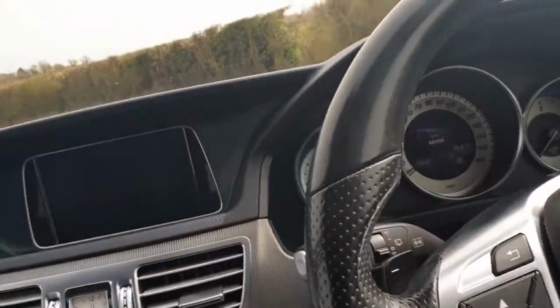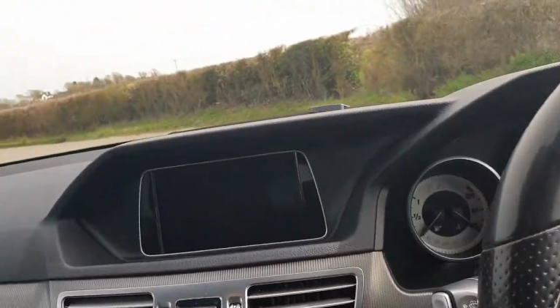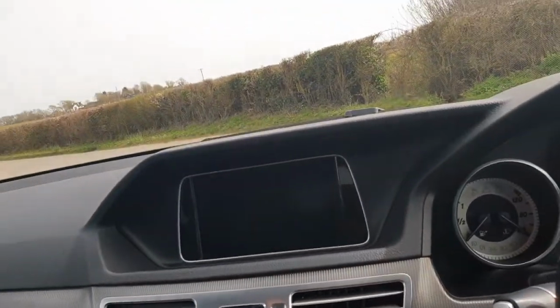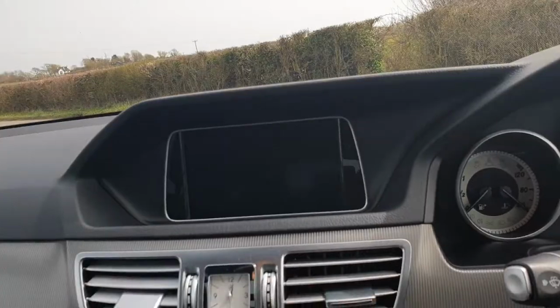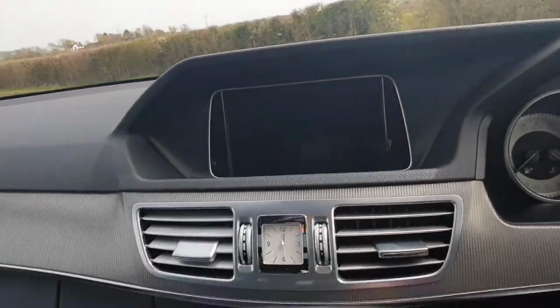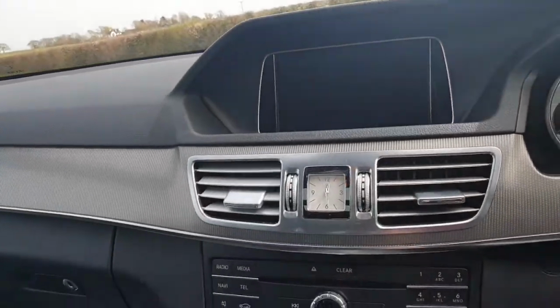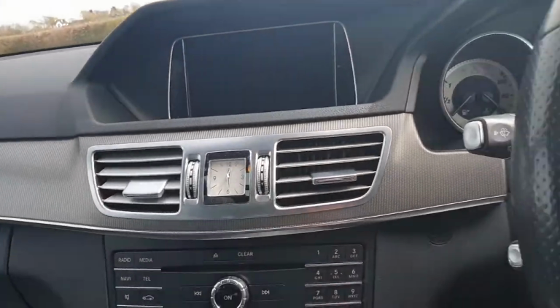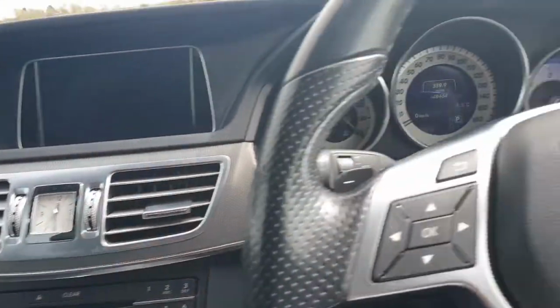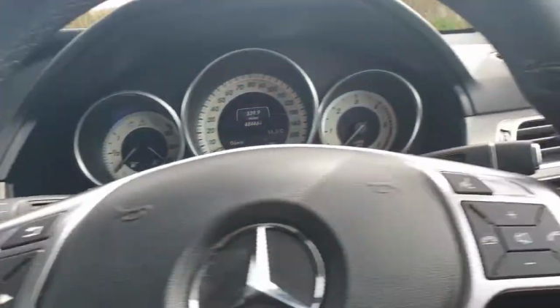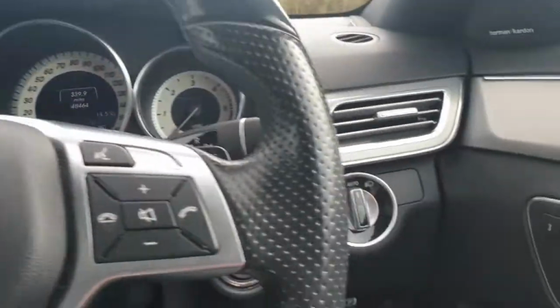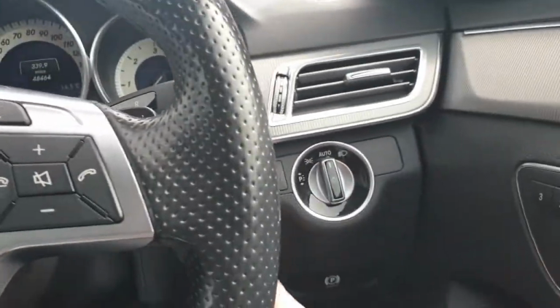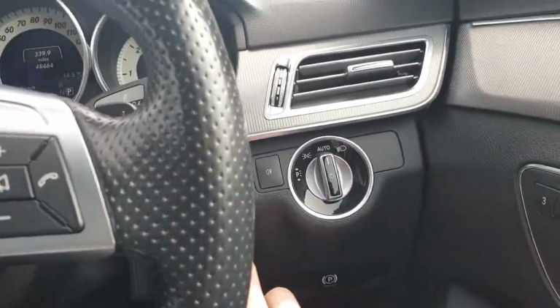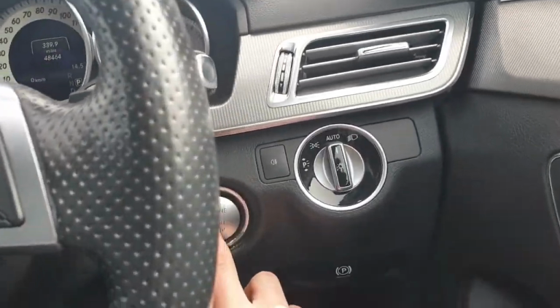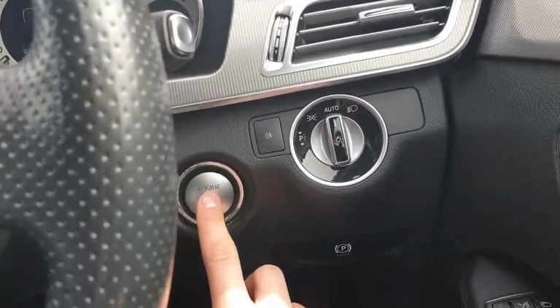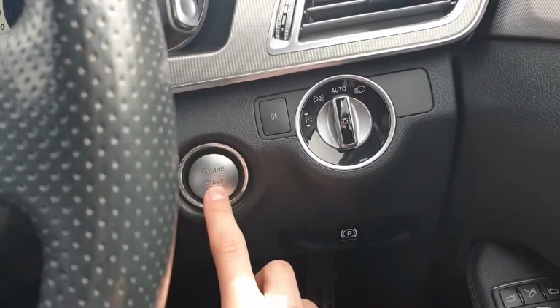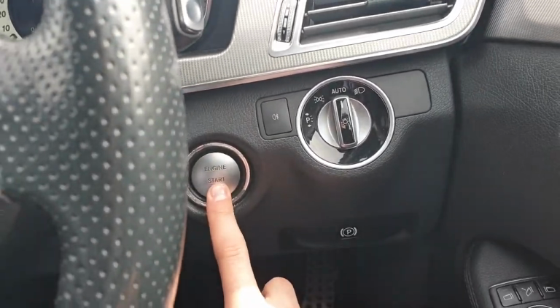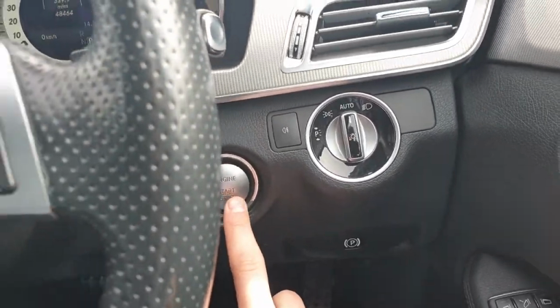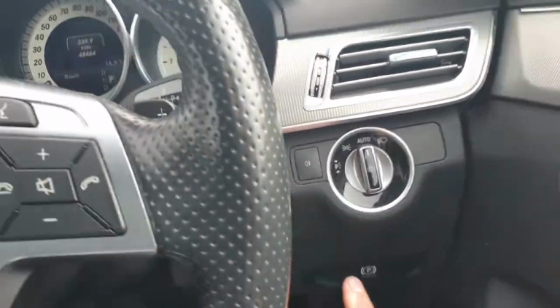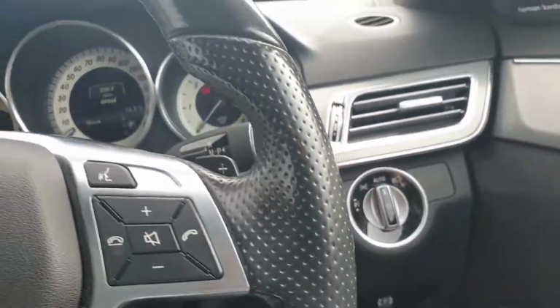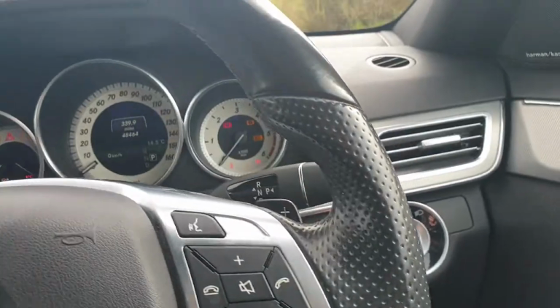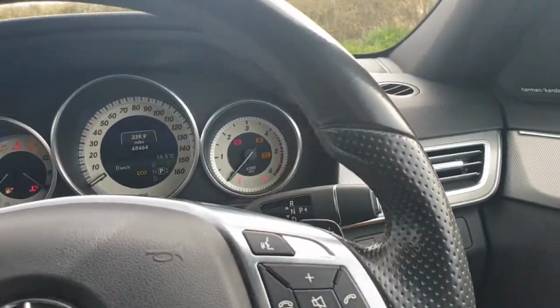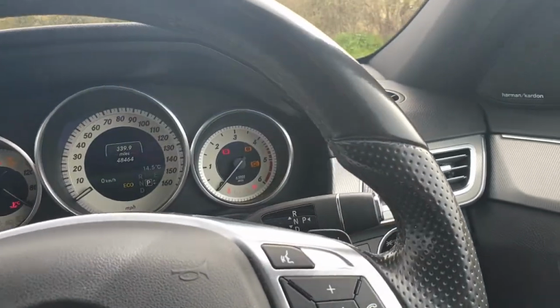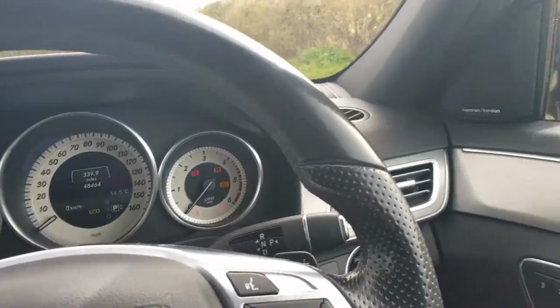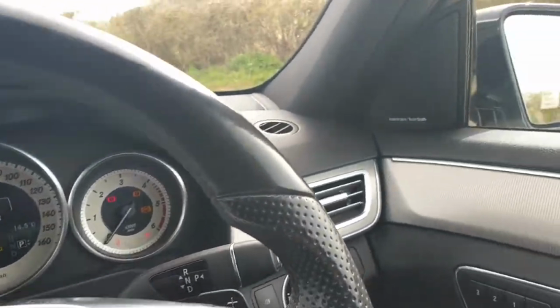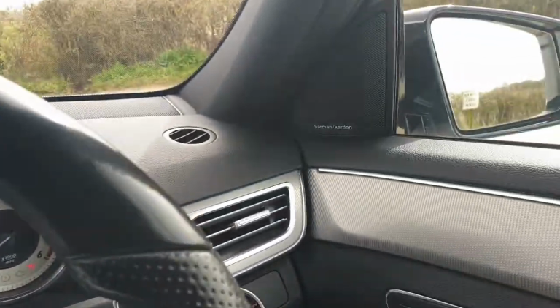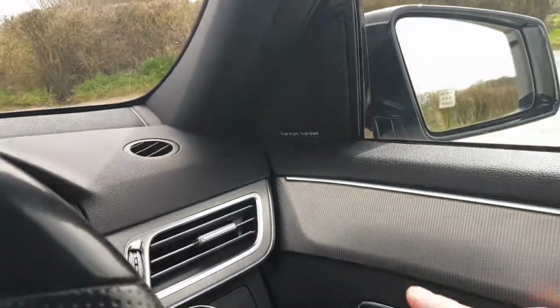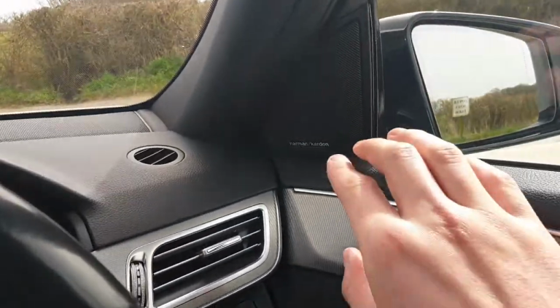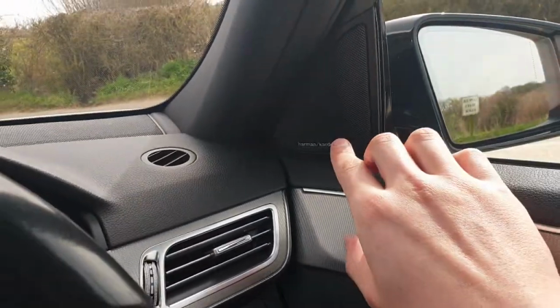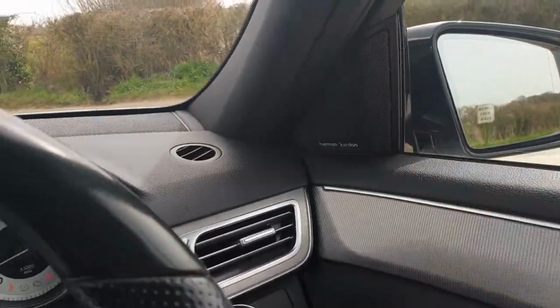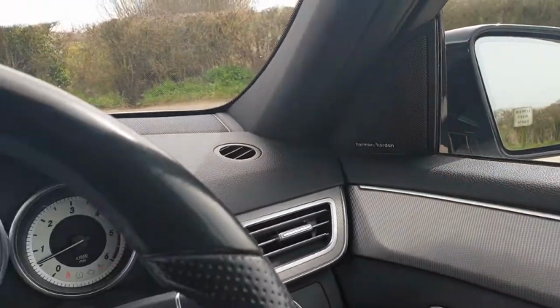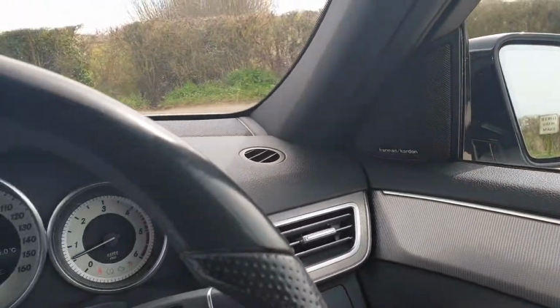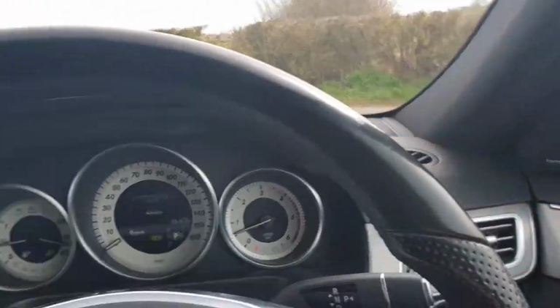If you start up the car, it does also have keyless entry and start — you just press your foot on the brake and the start button is down here. The car will start up. We have the Harman Kardon audio here.